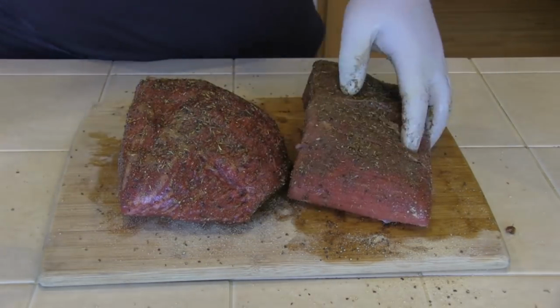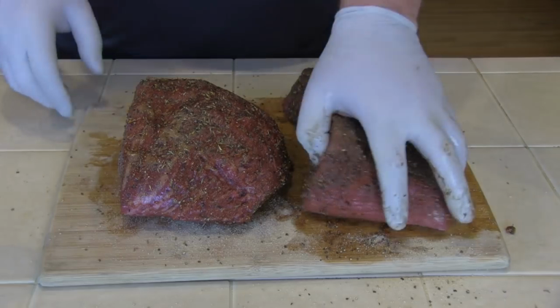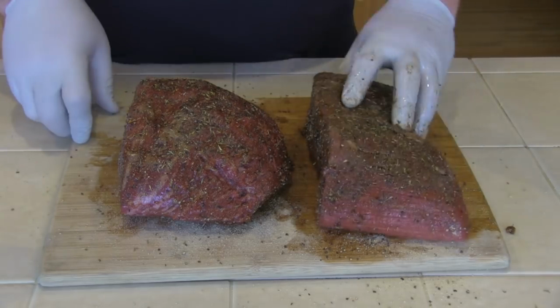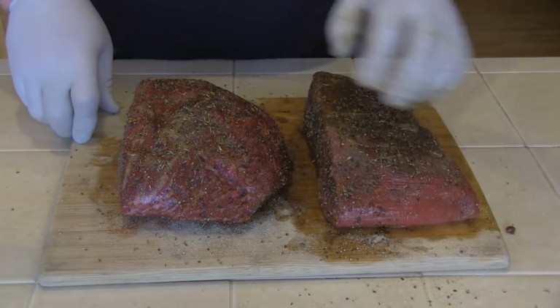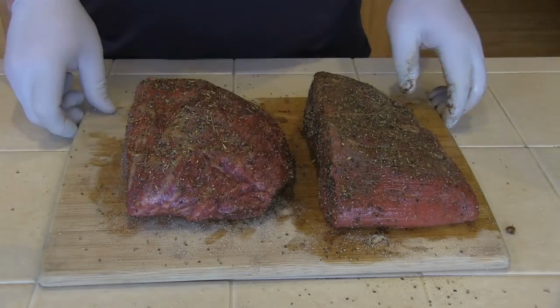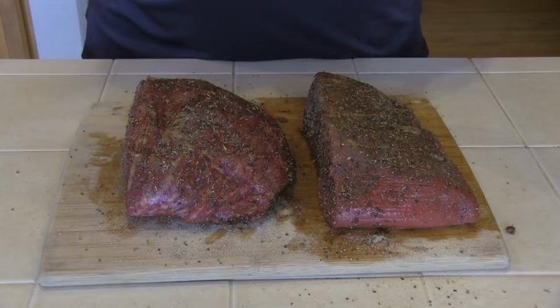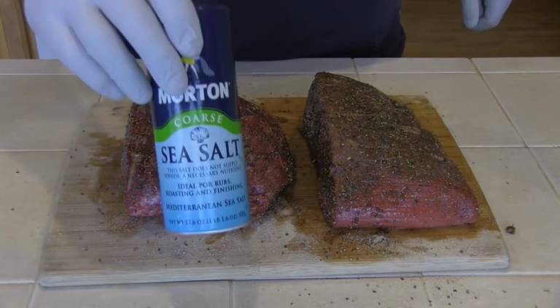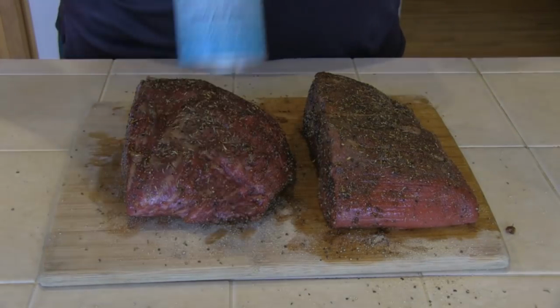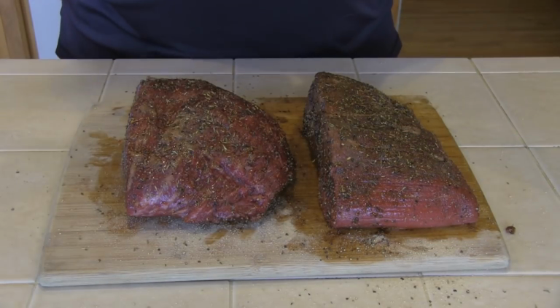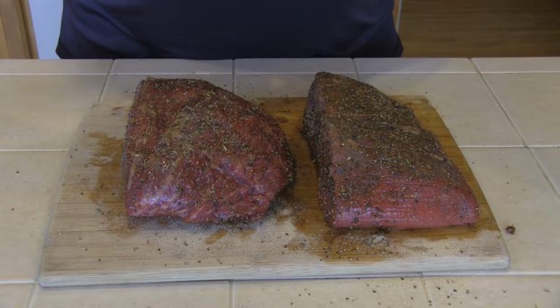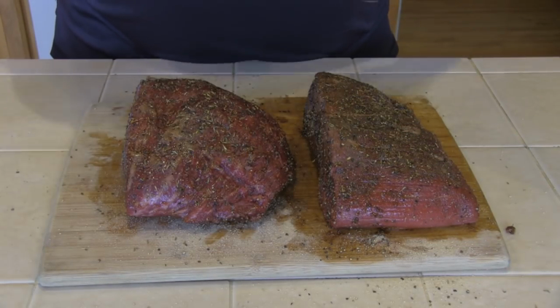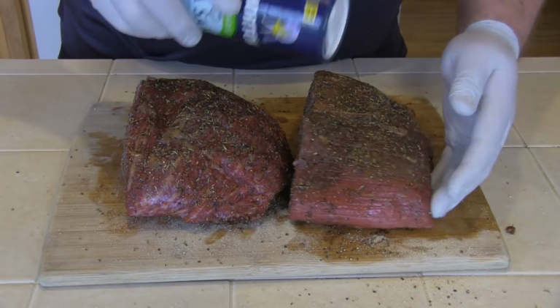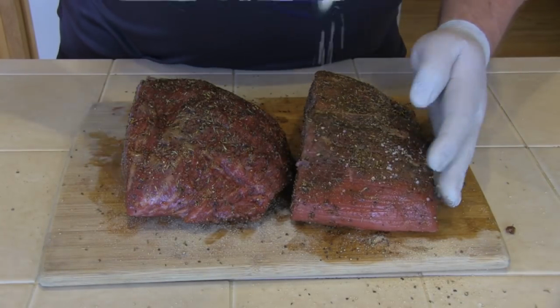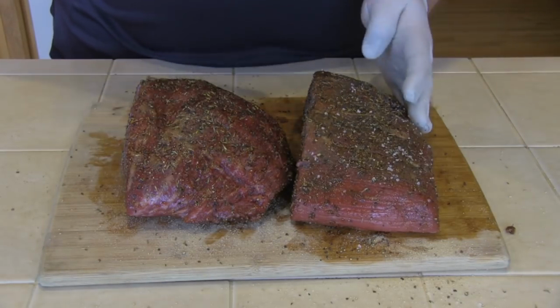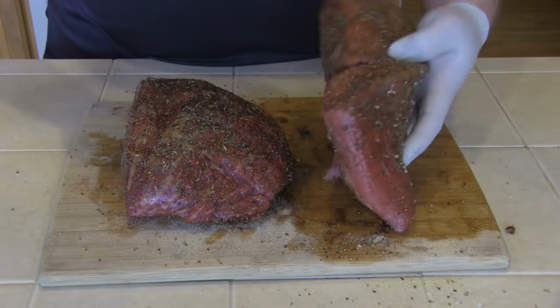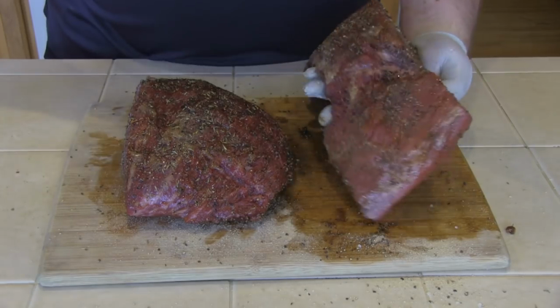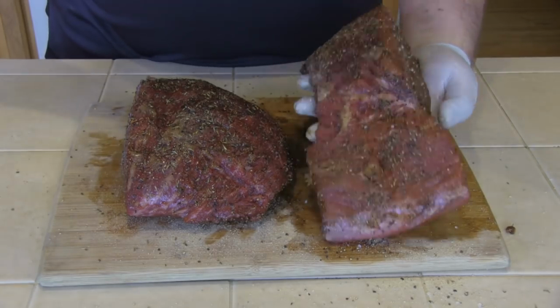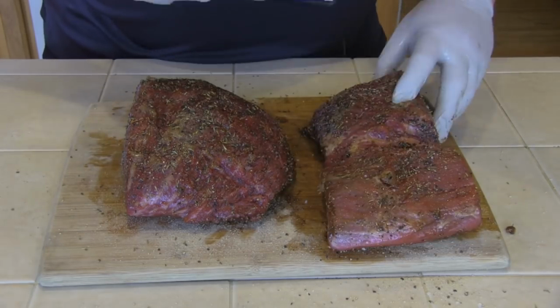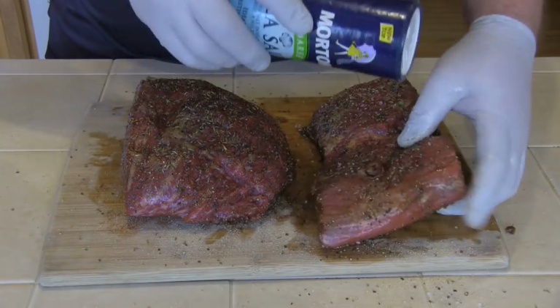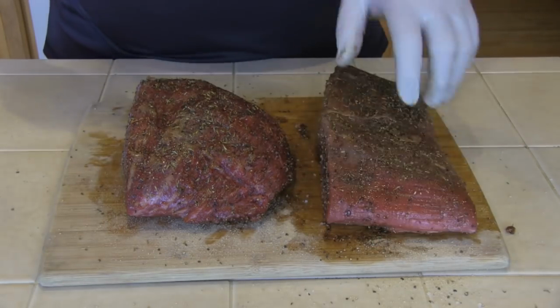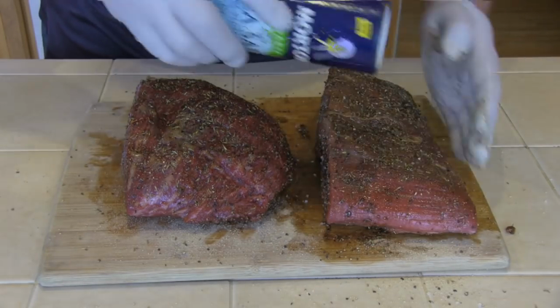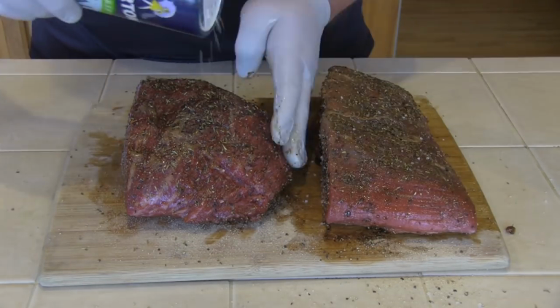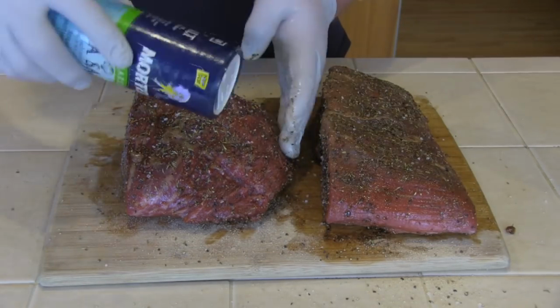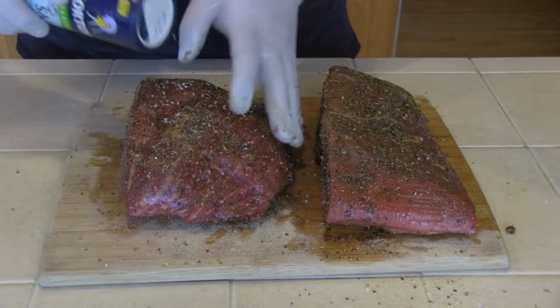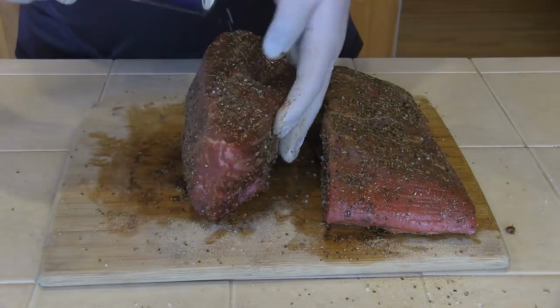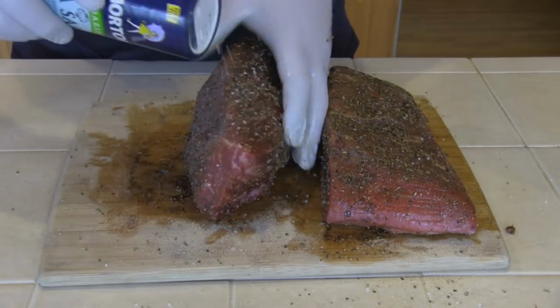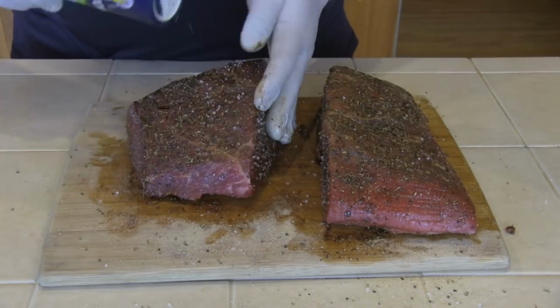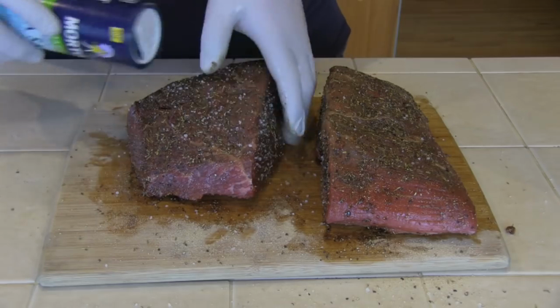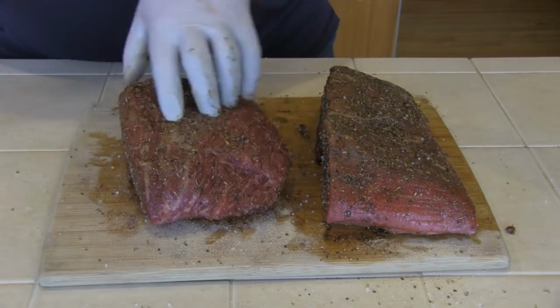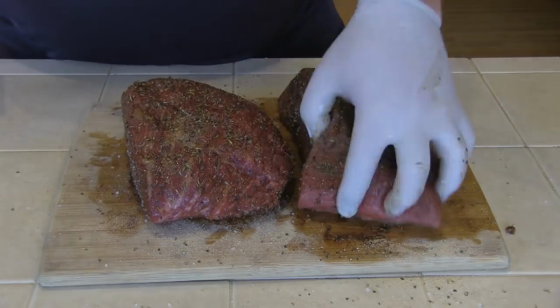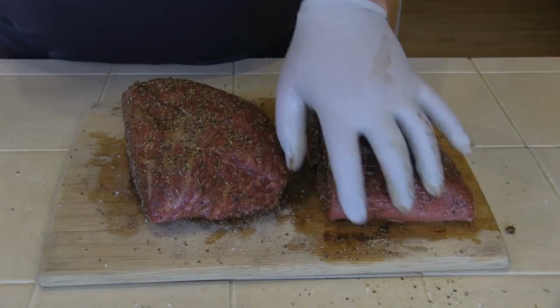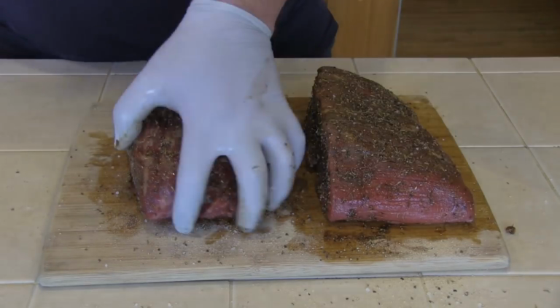And the last thing I'm going to add: coarse sea salt. This will be to your taste. Let's put it on there — coat all sides, just like we did with the rest of the stuff.